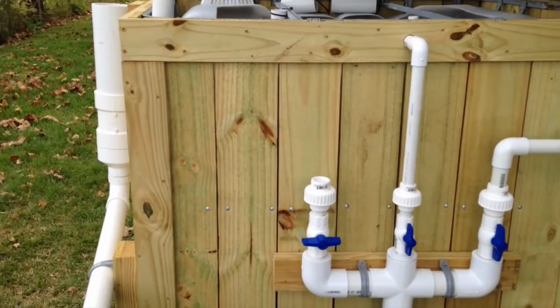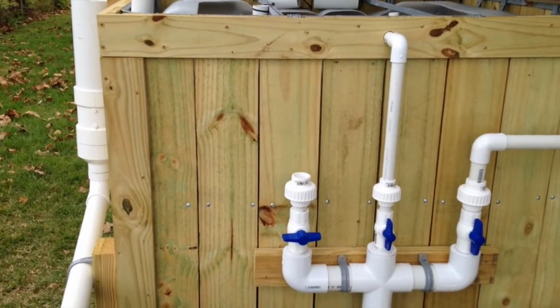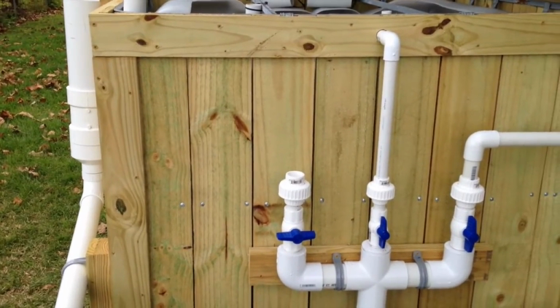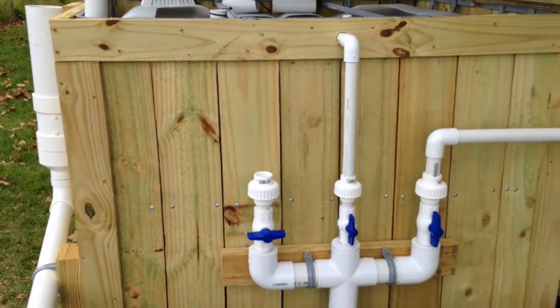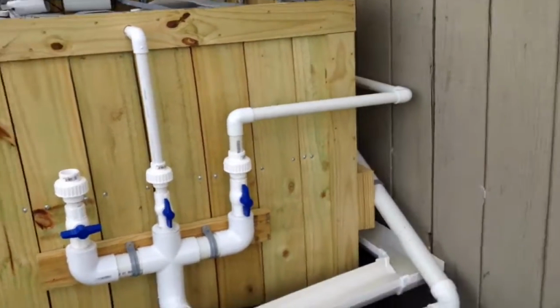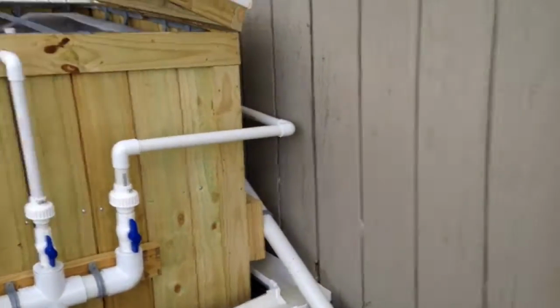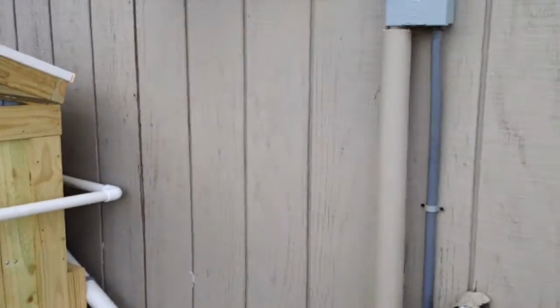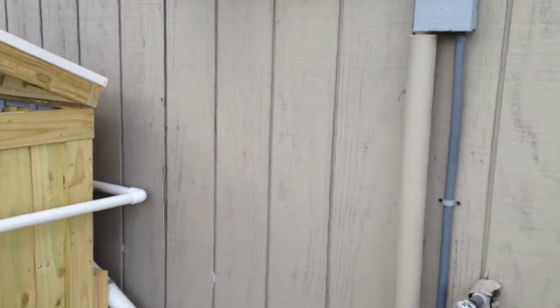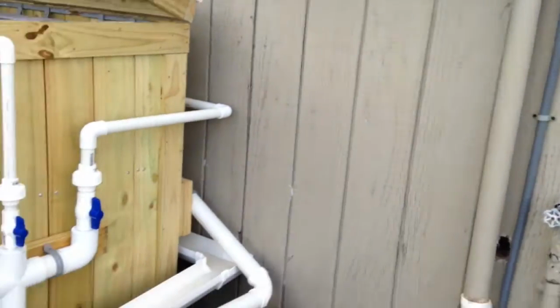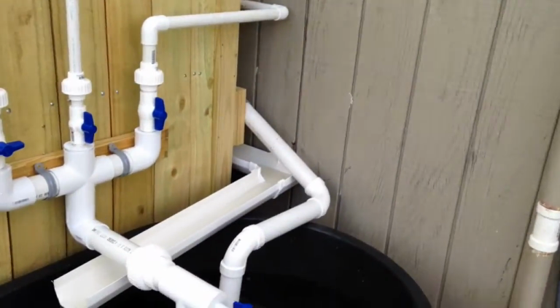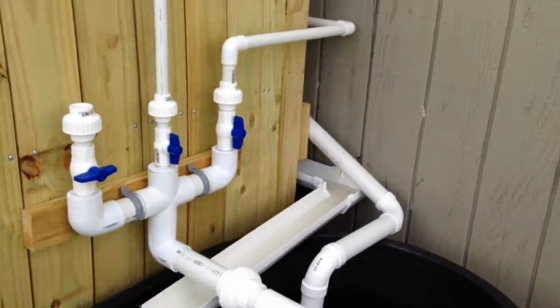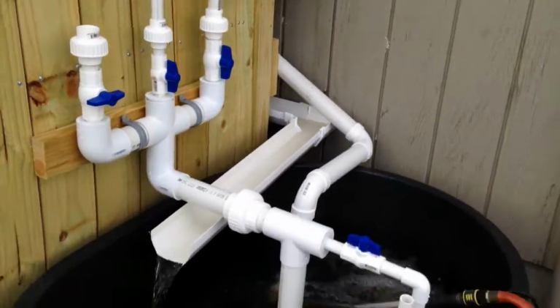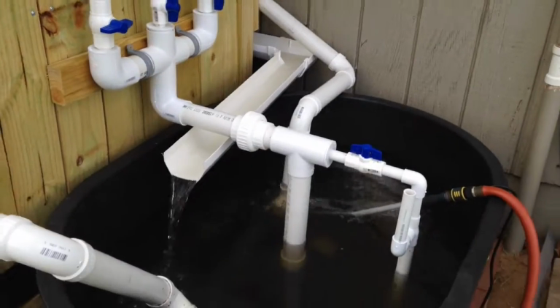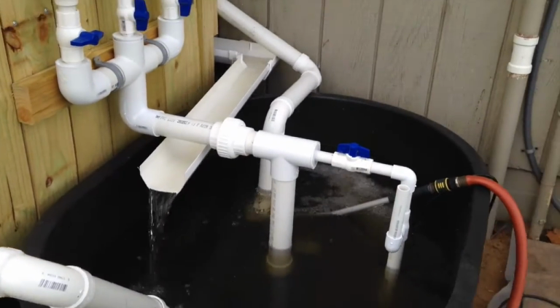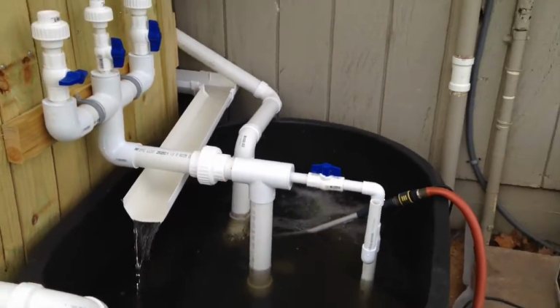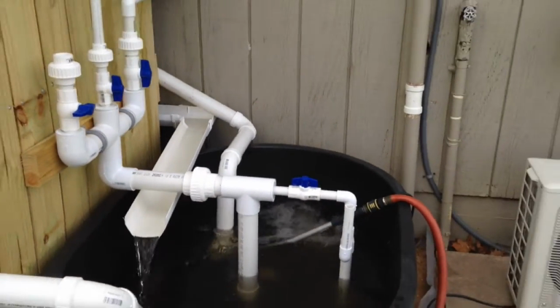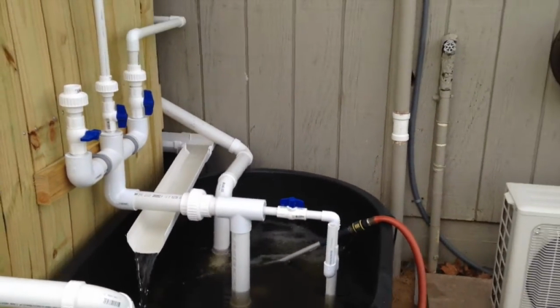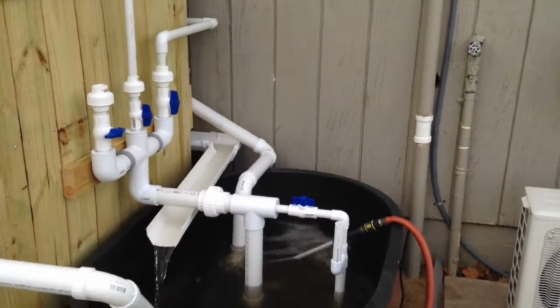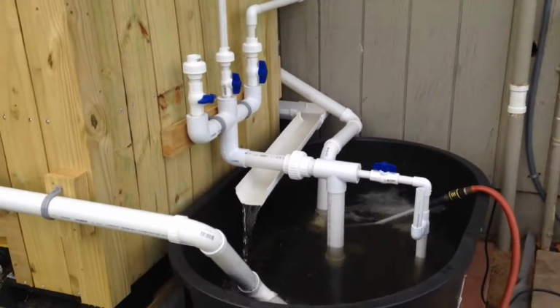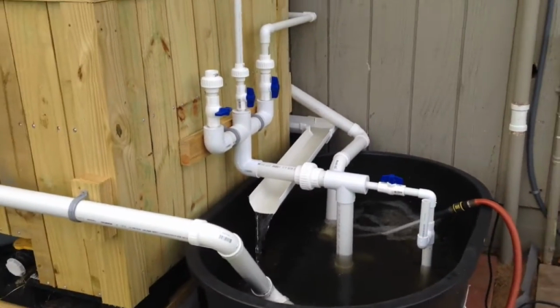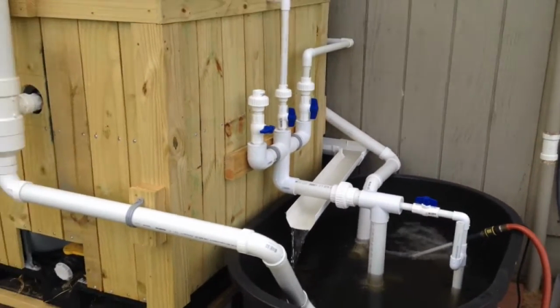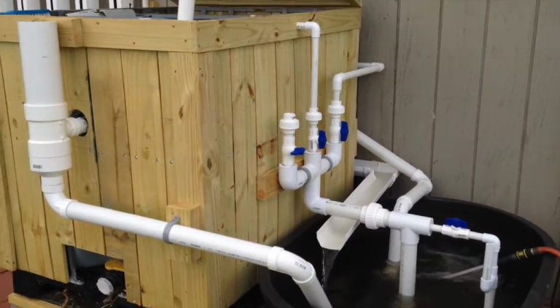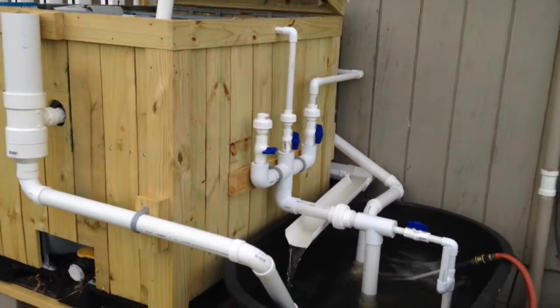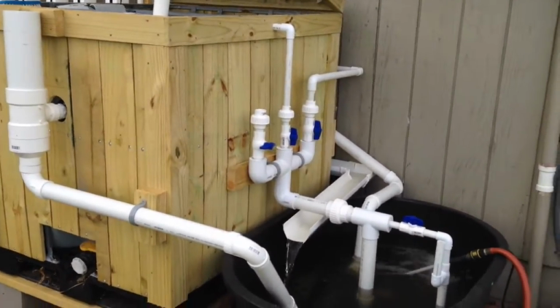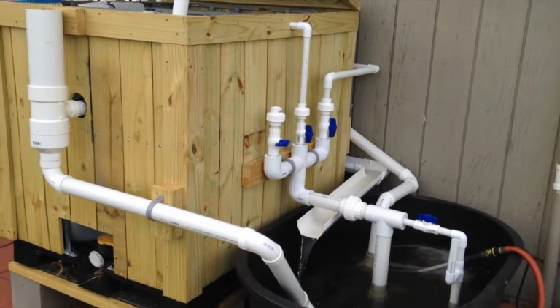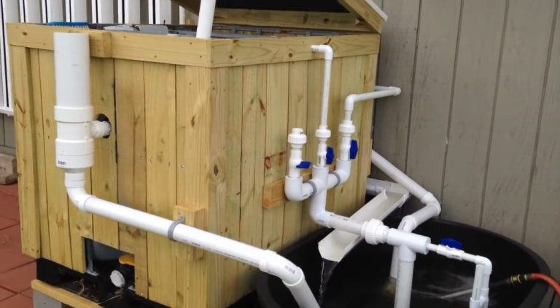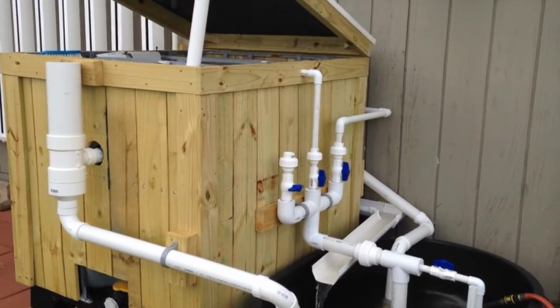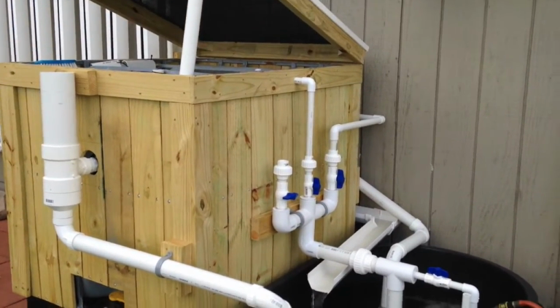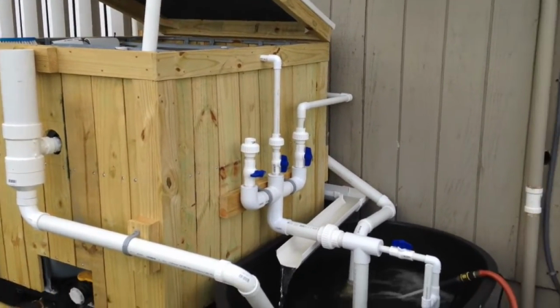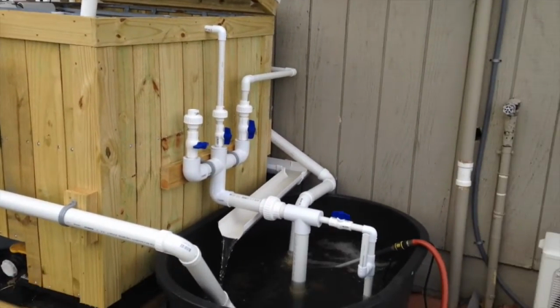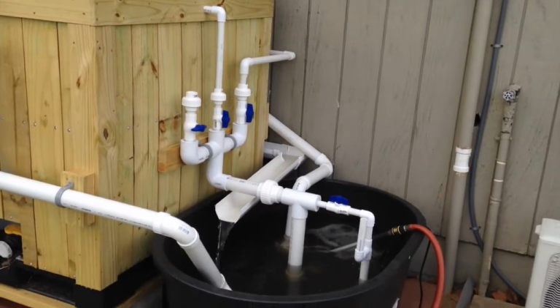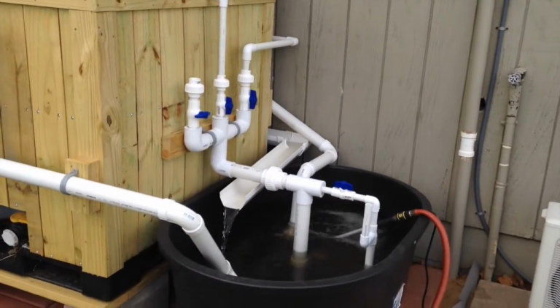I have one more feed that's going to go inside the grow room. If you've seen my videos before, you know I have a grow room. The whole purpose of this tank out here was really so that I can do aquaponic microgreens in my grow room.